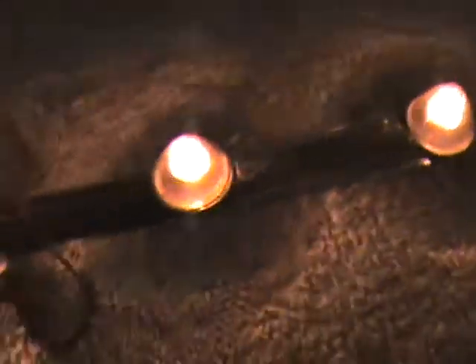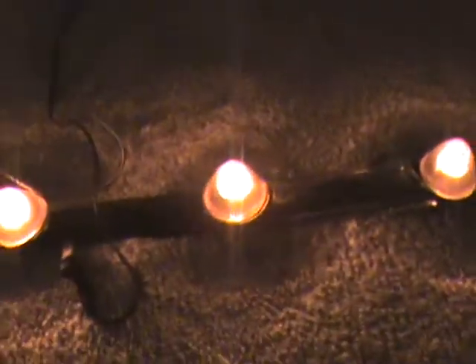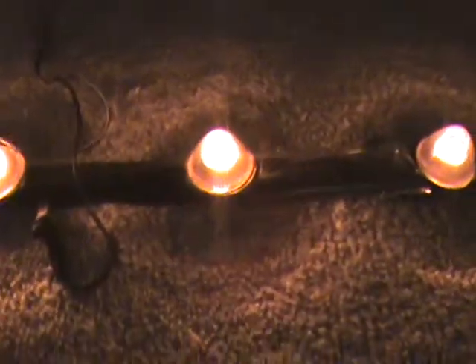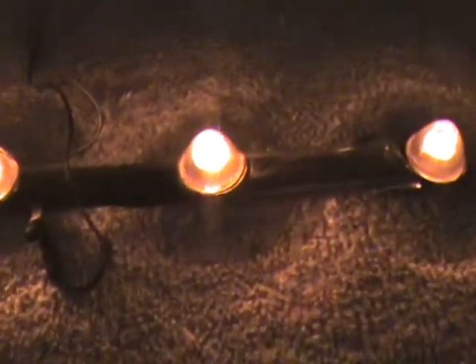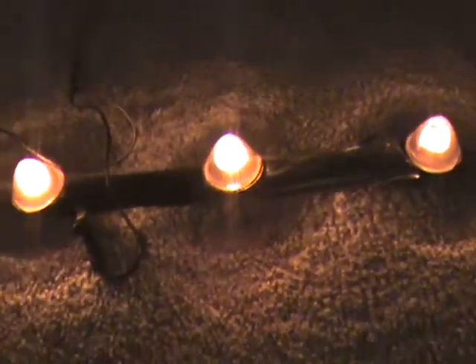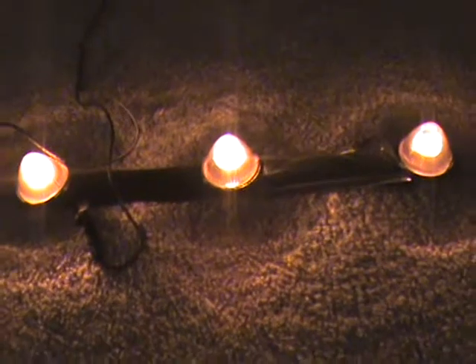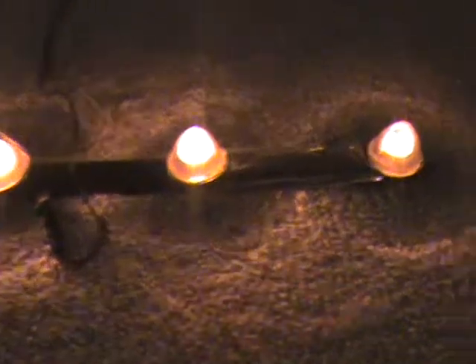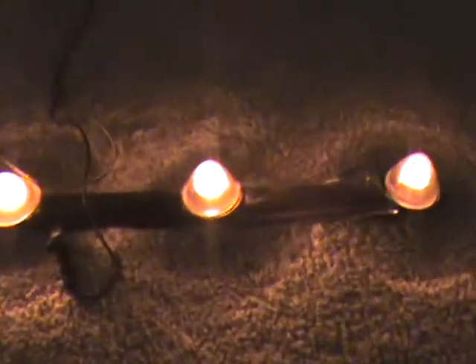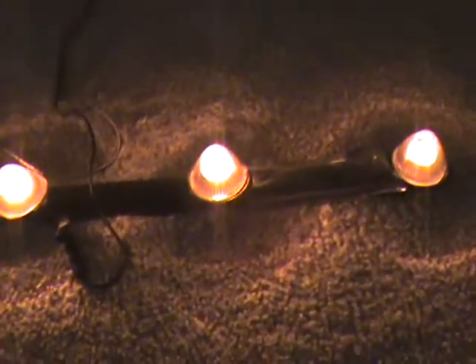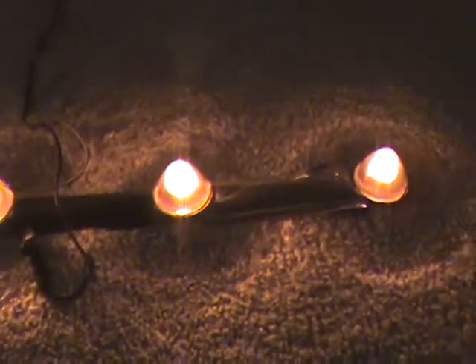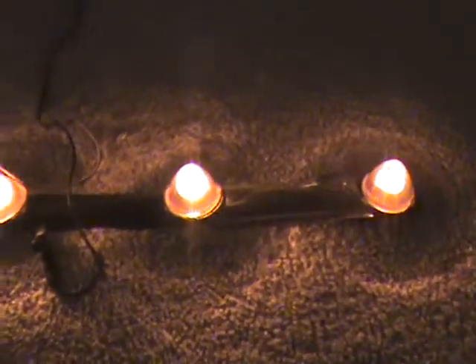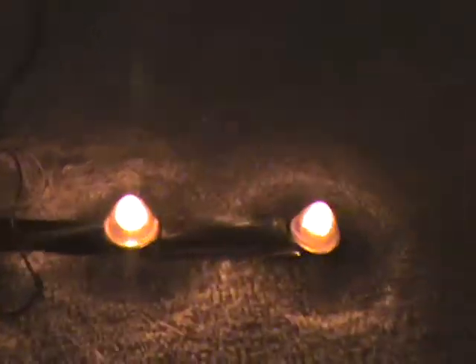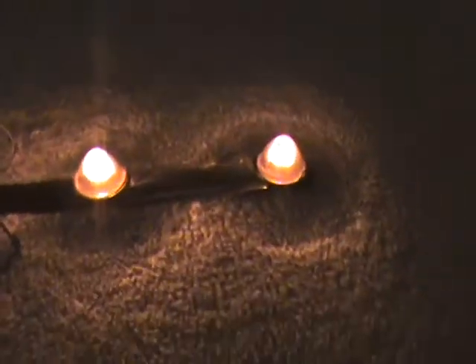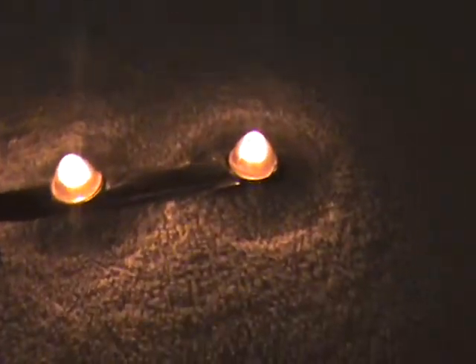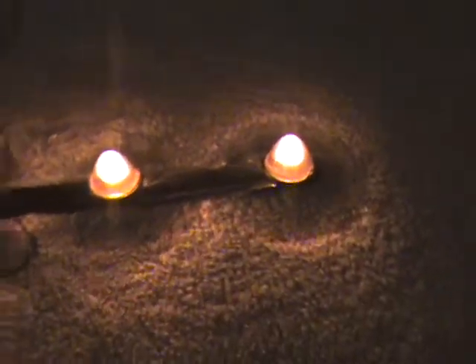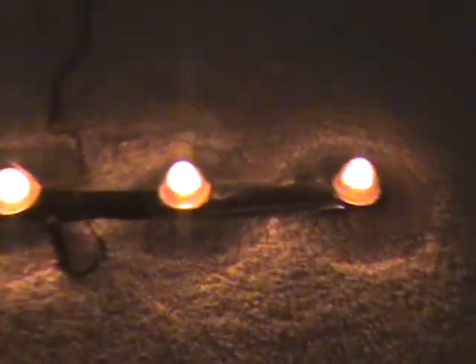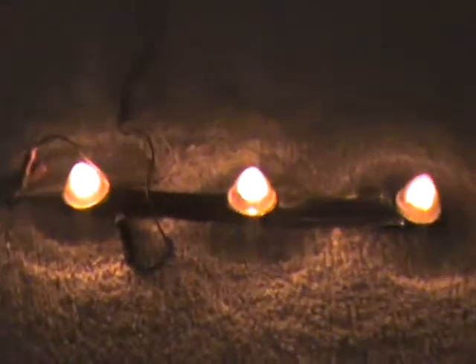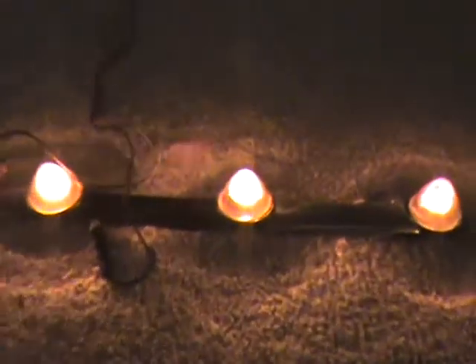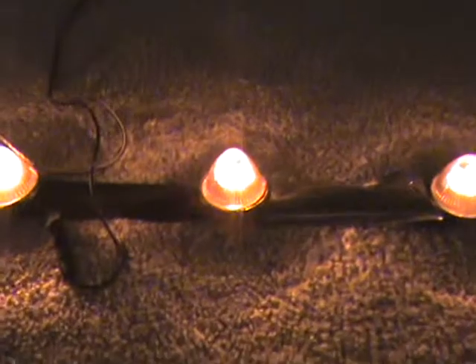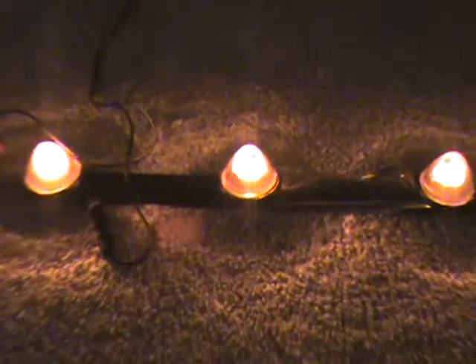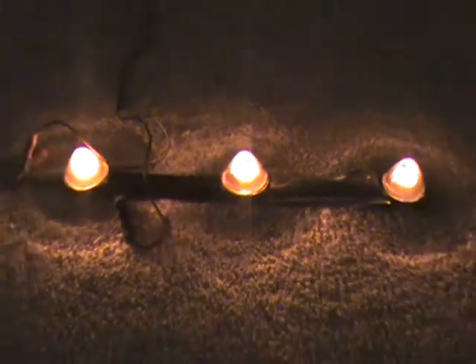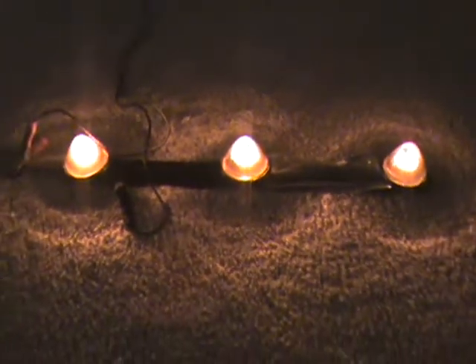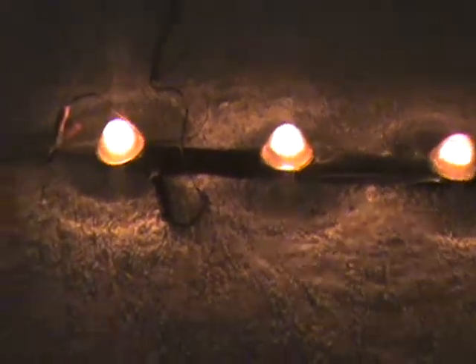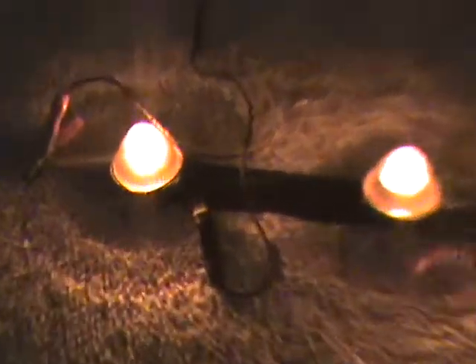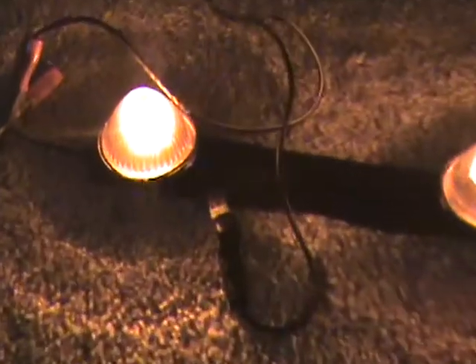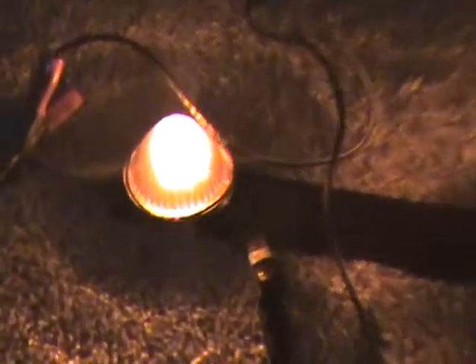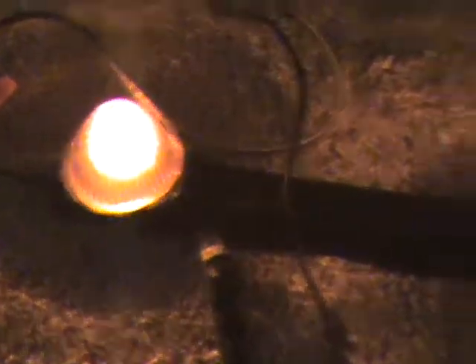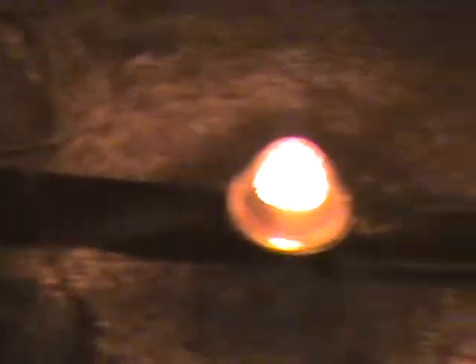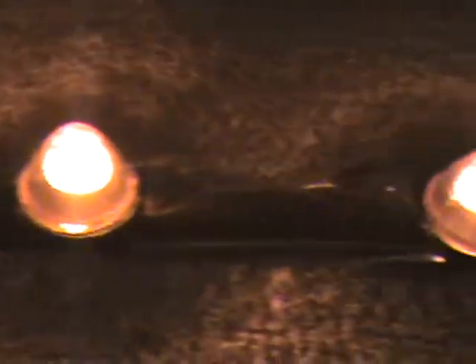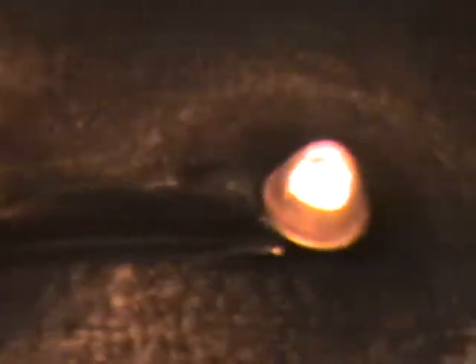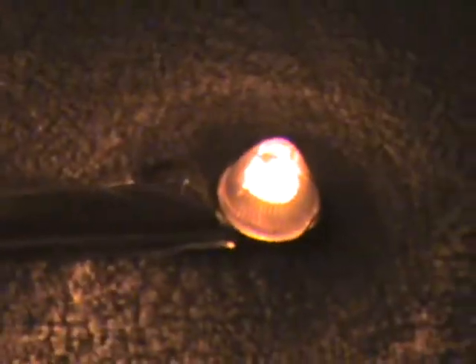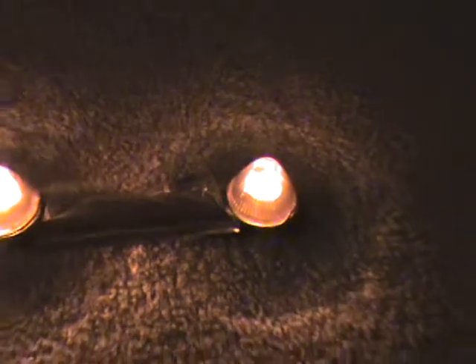I did replace the center cap. It was glass, but I decided to do that. They look really nice now. Can't wait to see them on the truck.